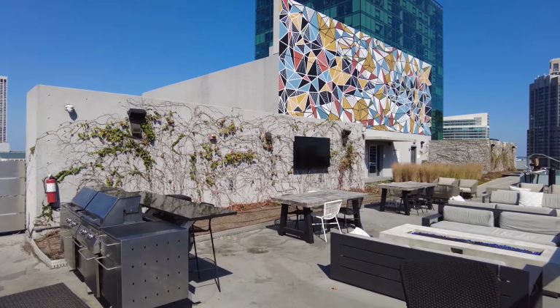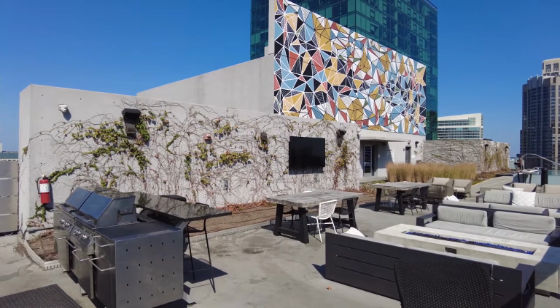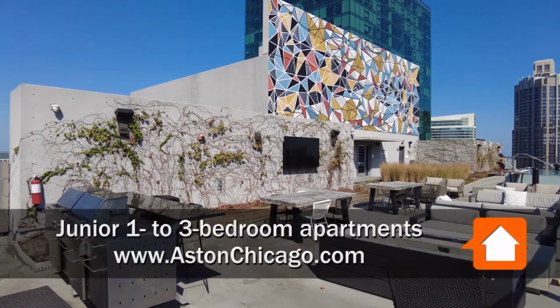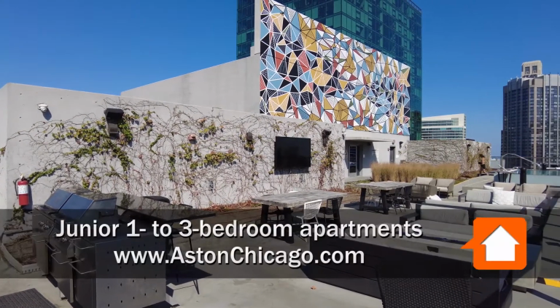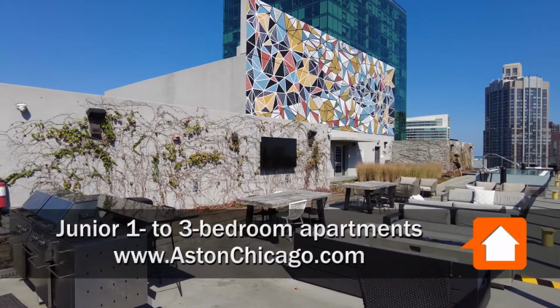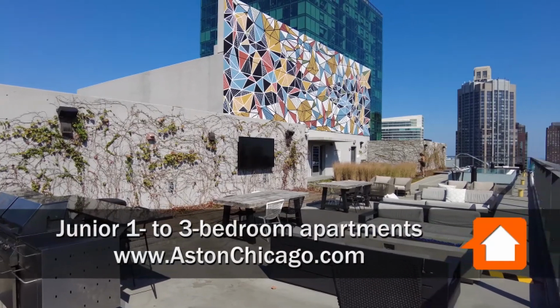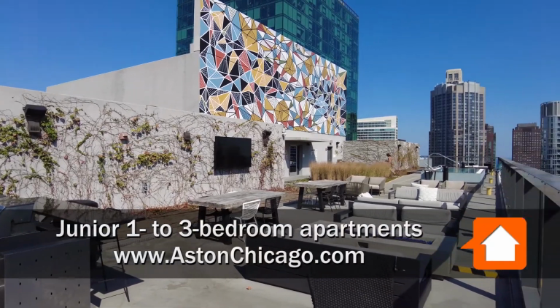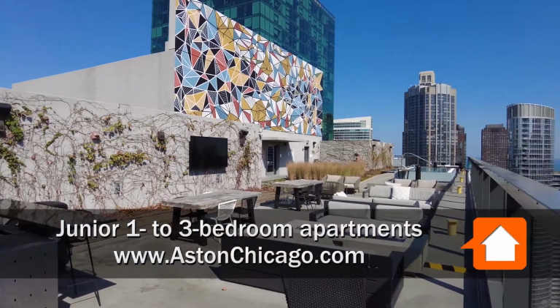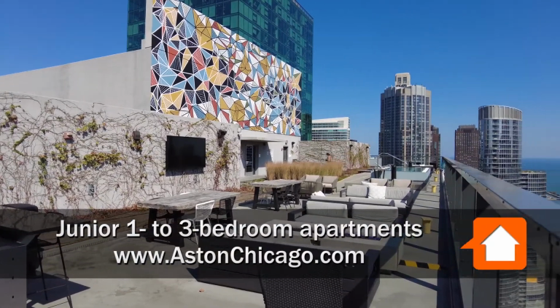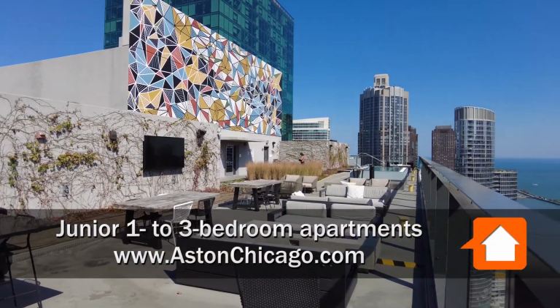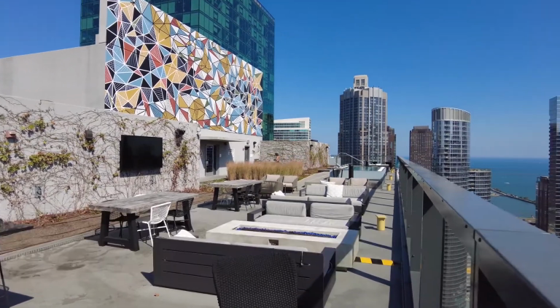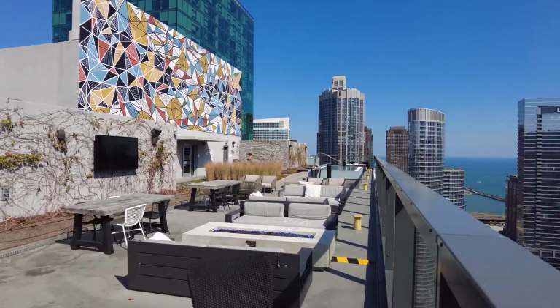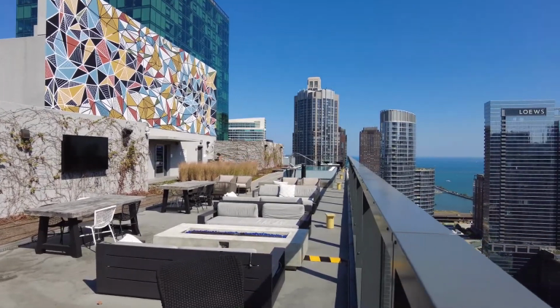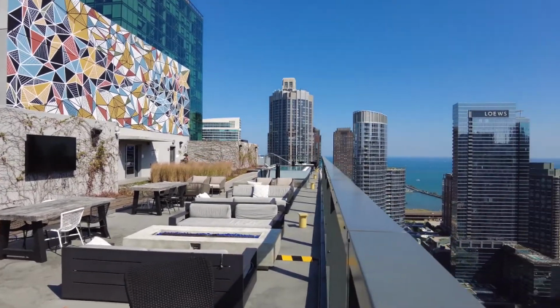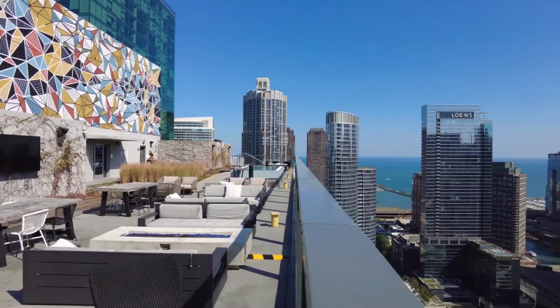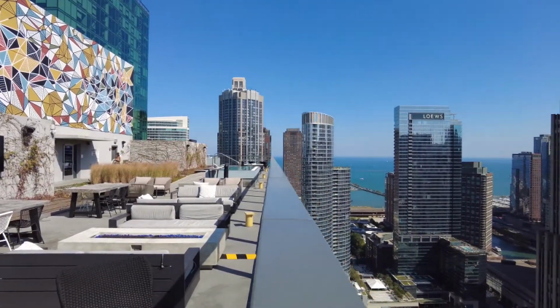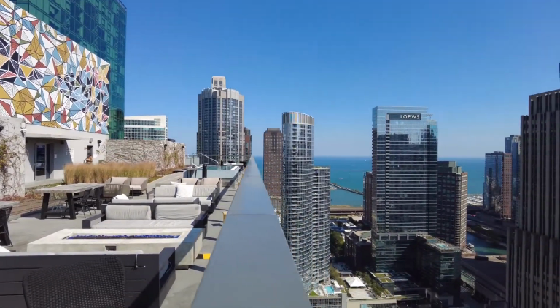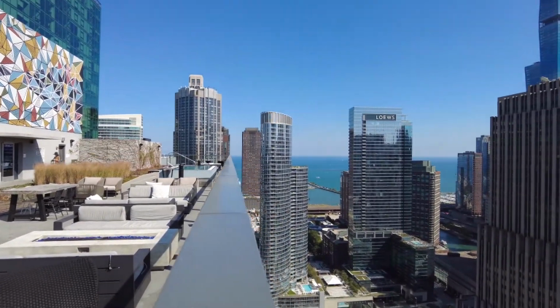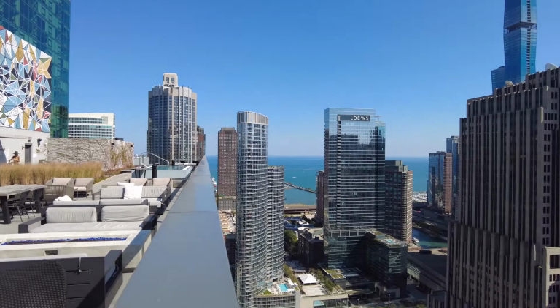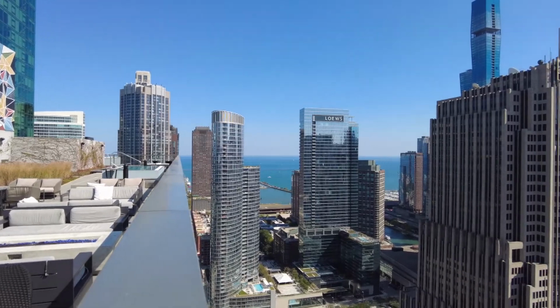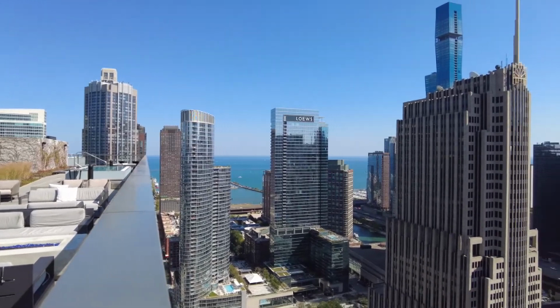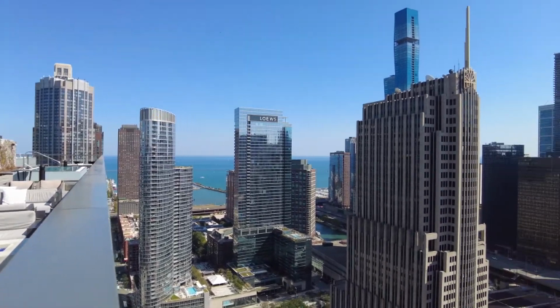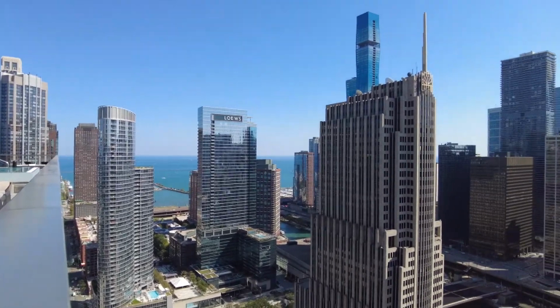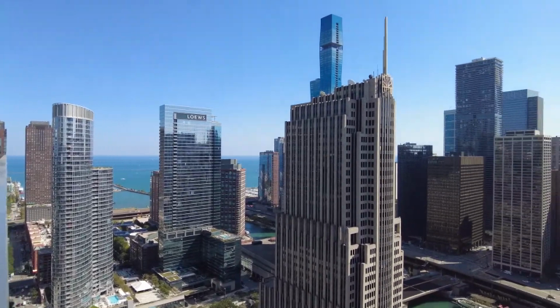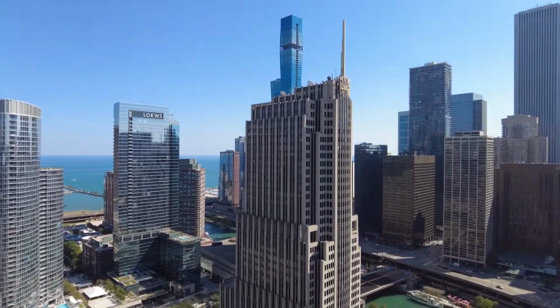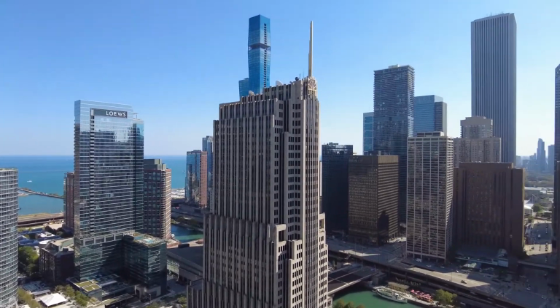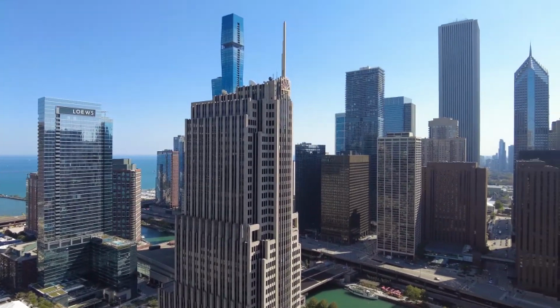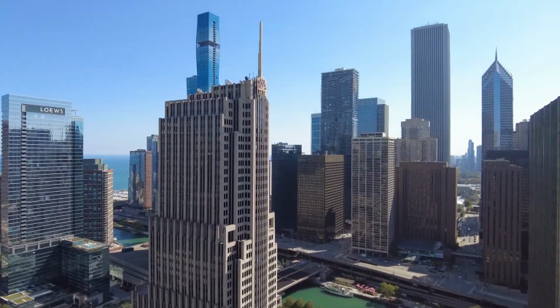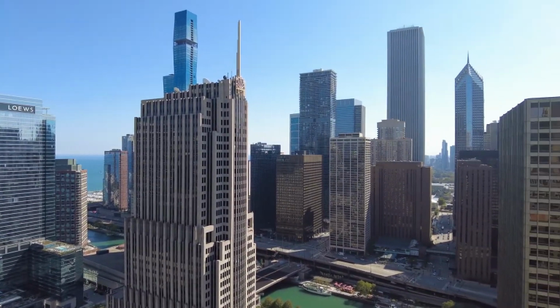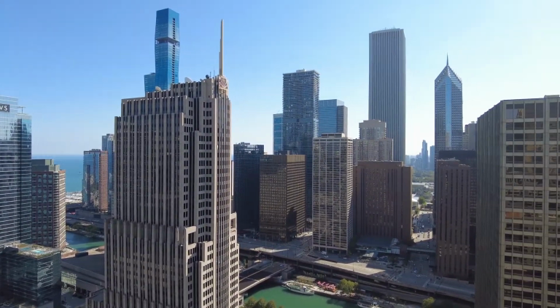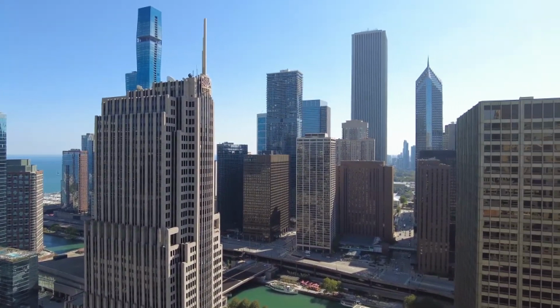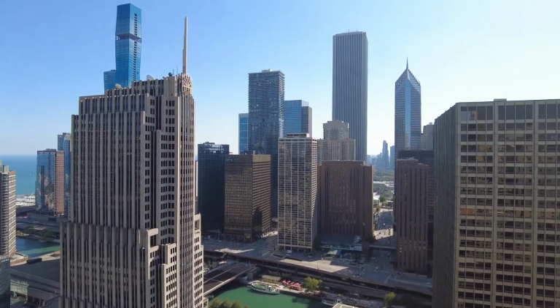Looking at the grilling area, hot tub, panning around for a view eastward to Lake Michigan, southward the Riverwalk, a short block away.